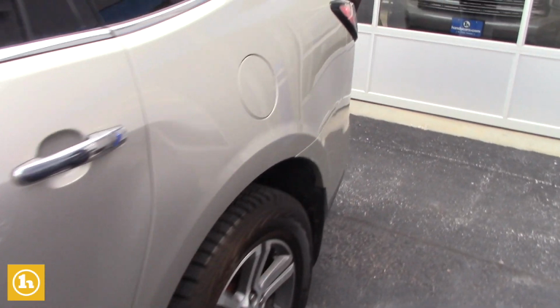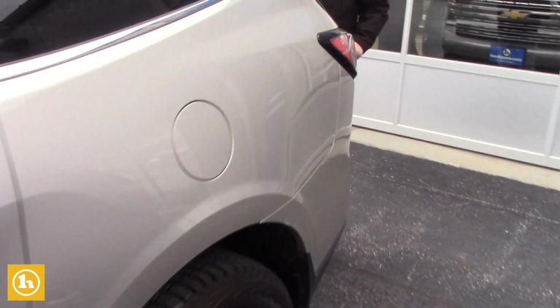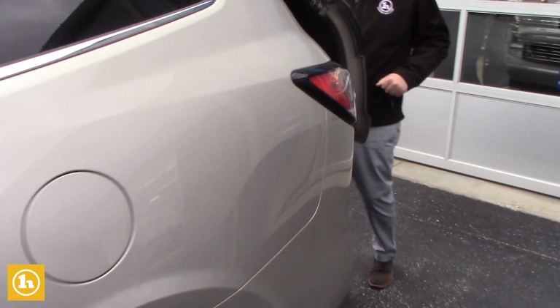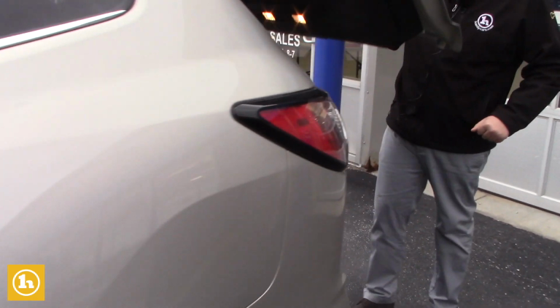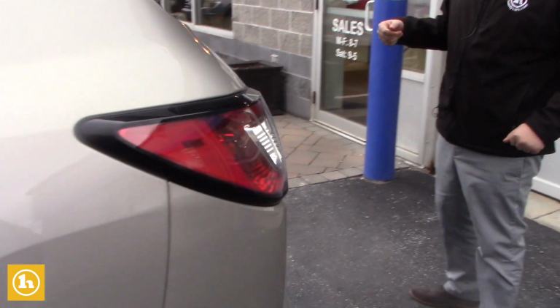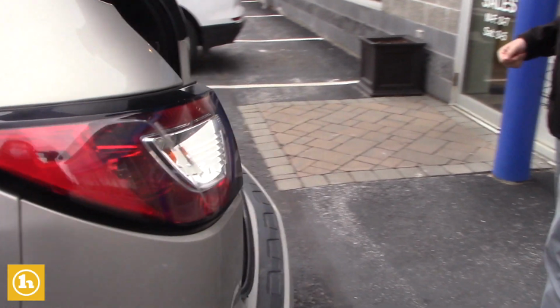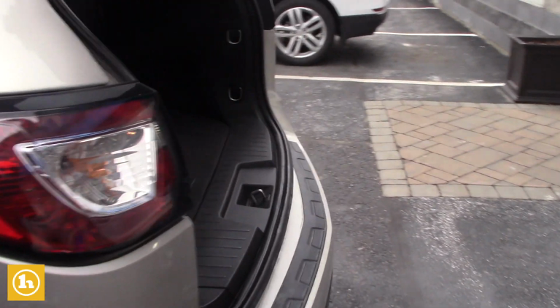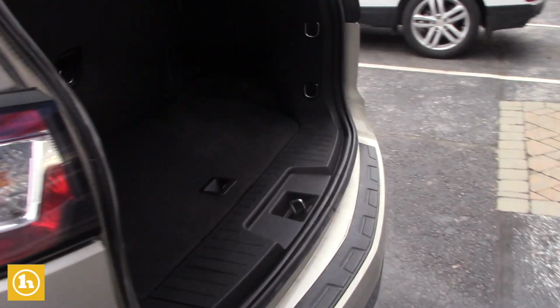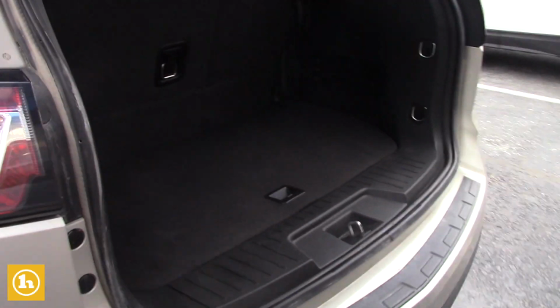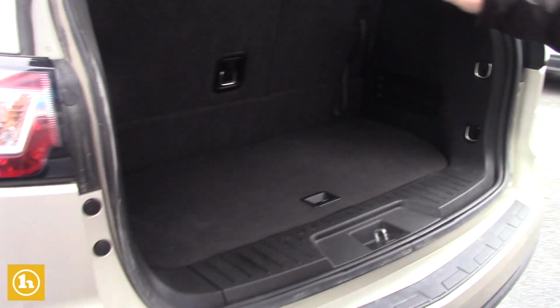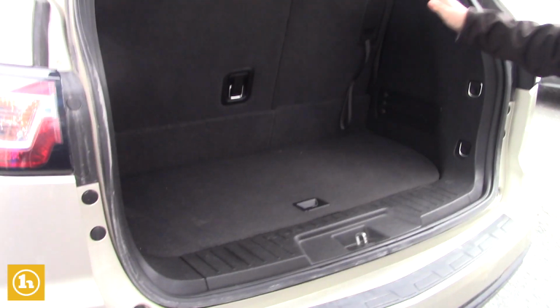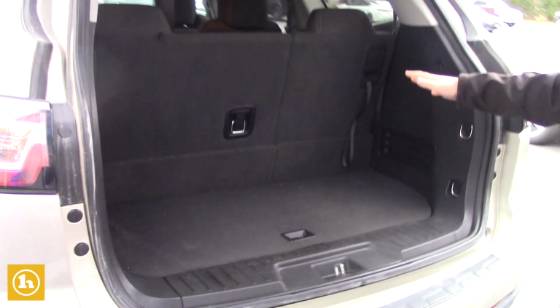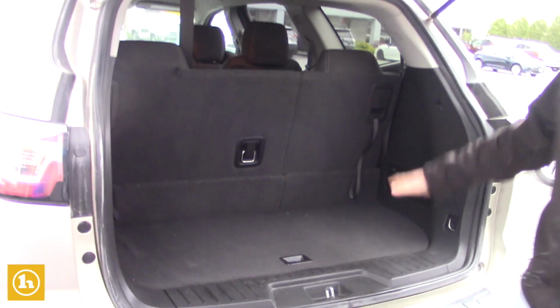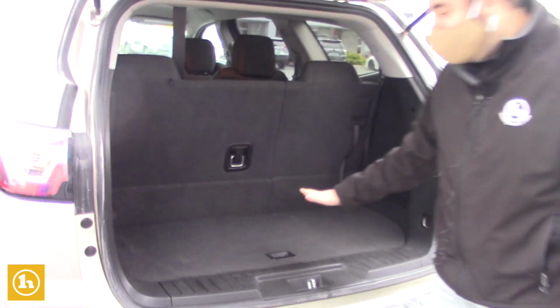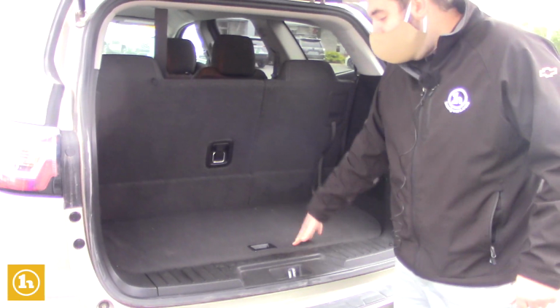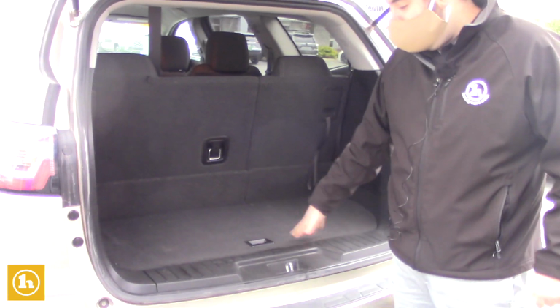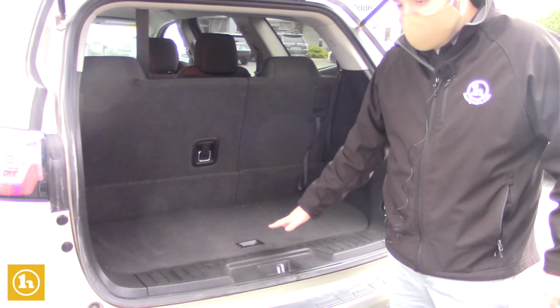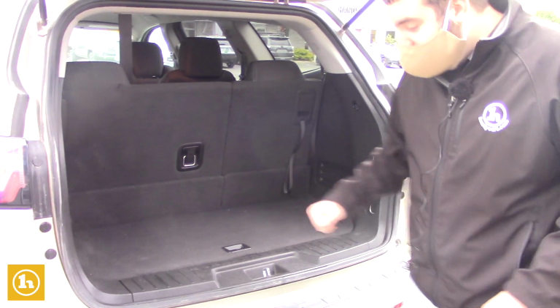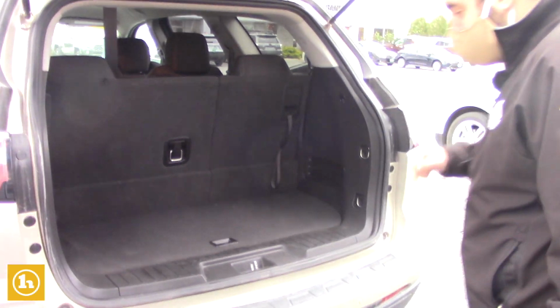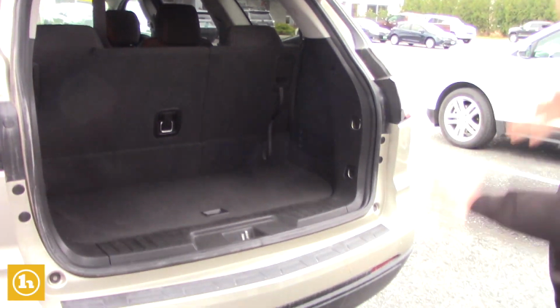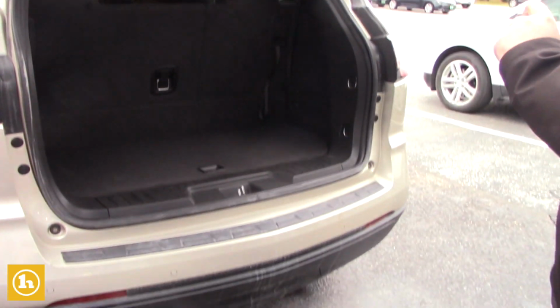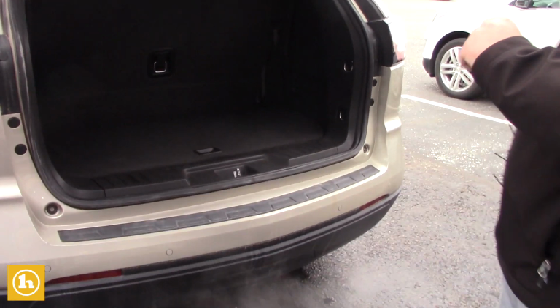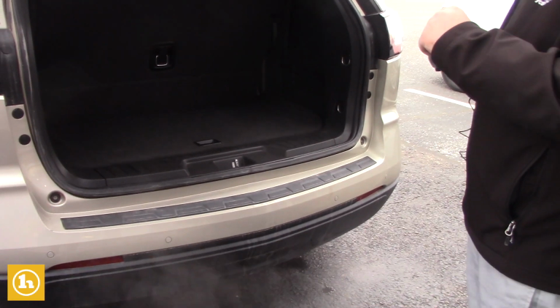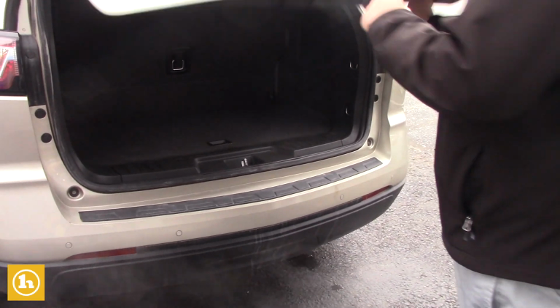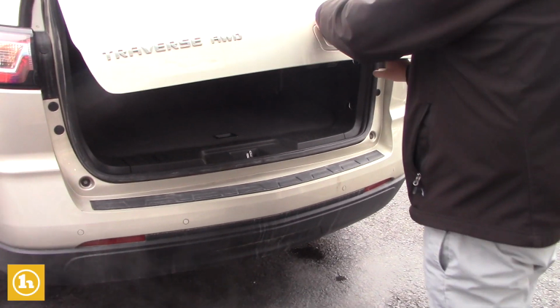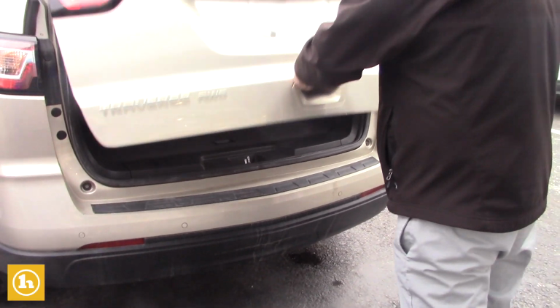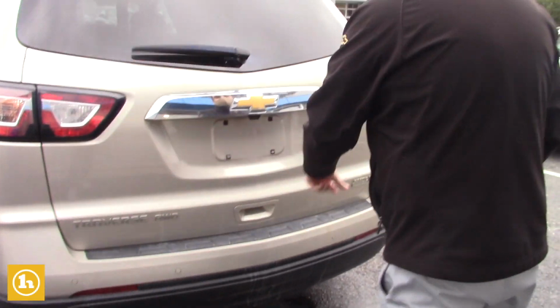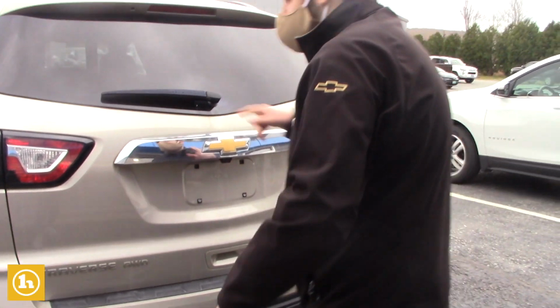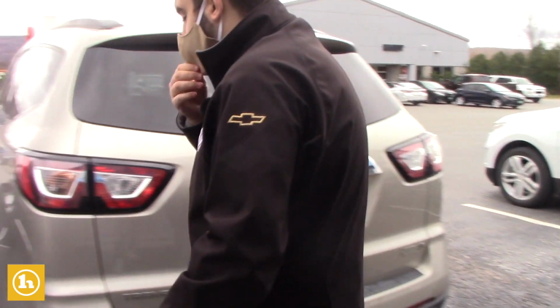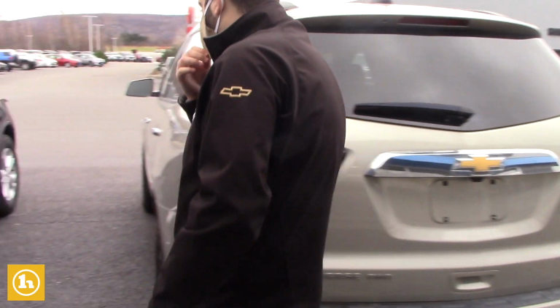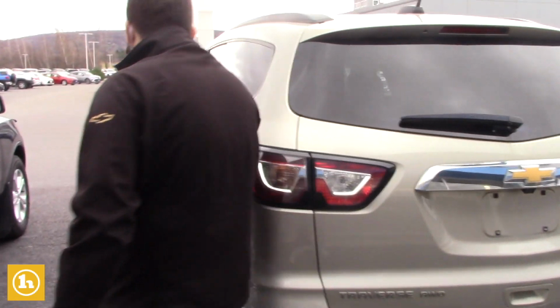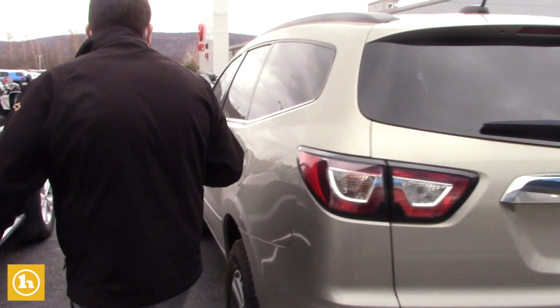Going all the way back here to the back row, you do have the 60-40 rear folding seats. You do have some under-seat storage right there, so you still have some good trunk space even with the three rows. Deep-tinted rear glass all around.